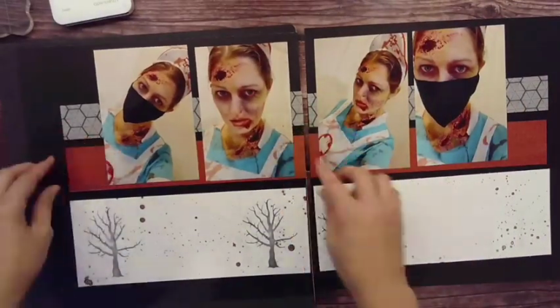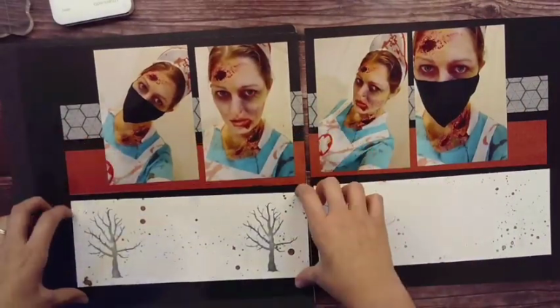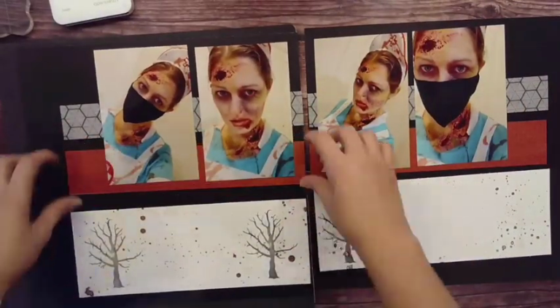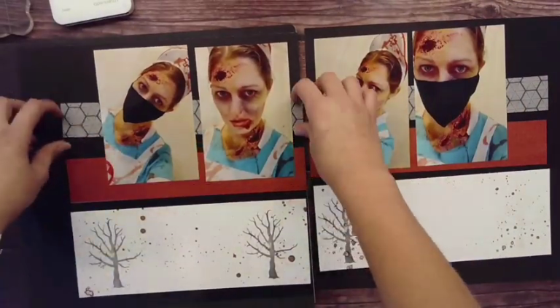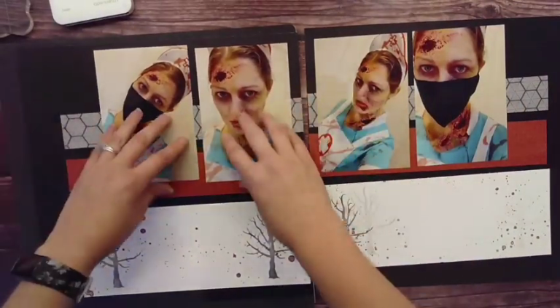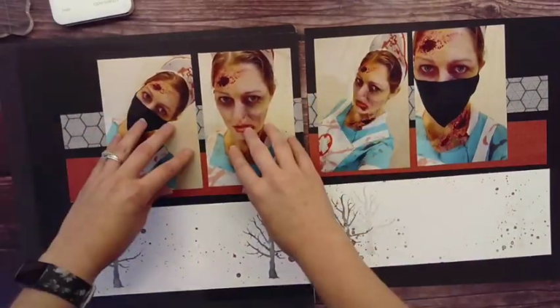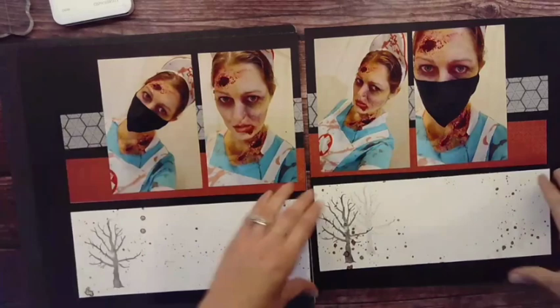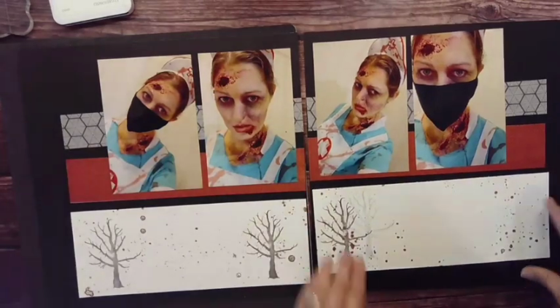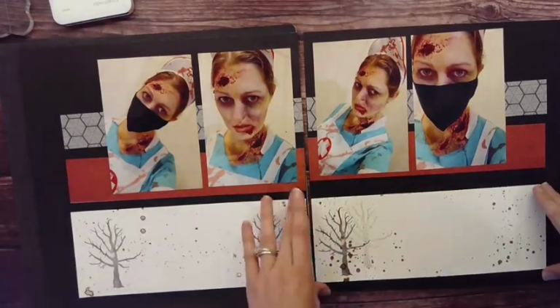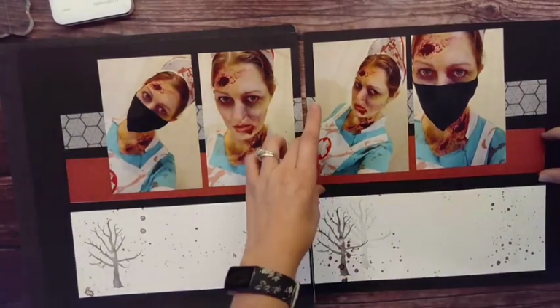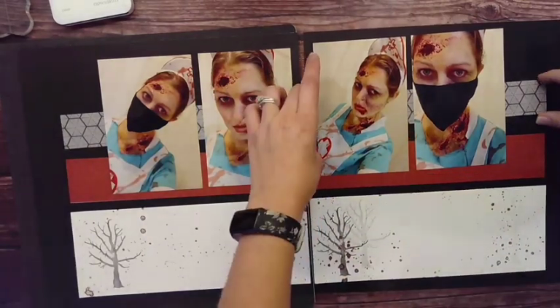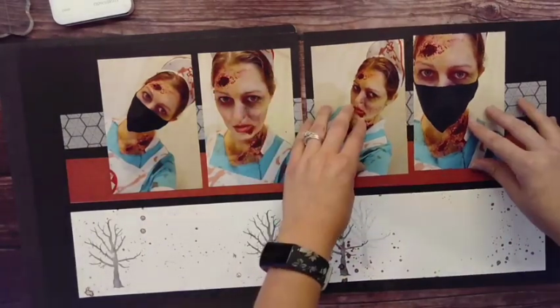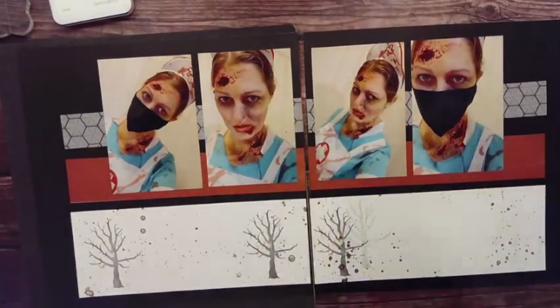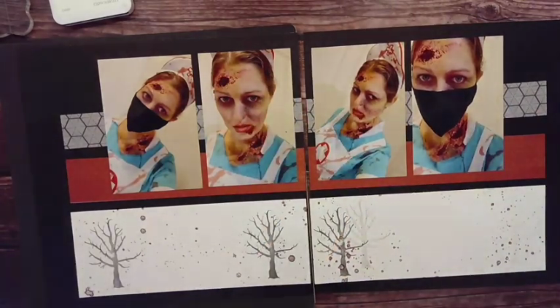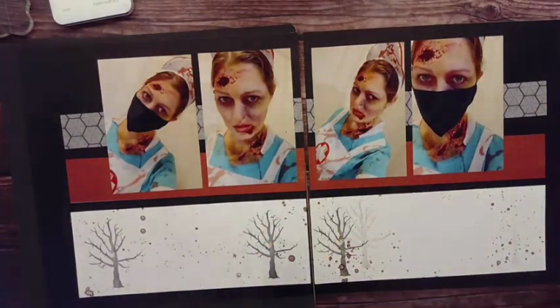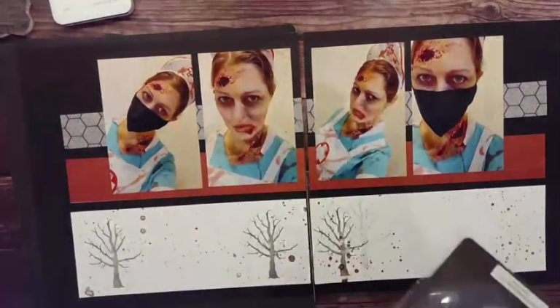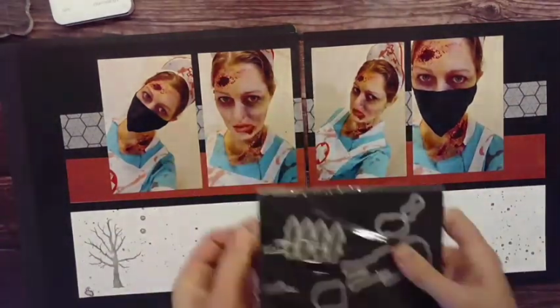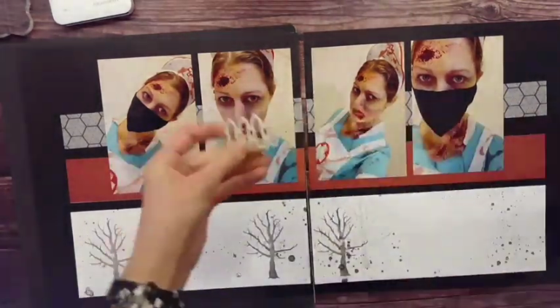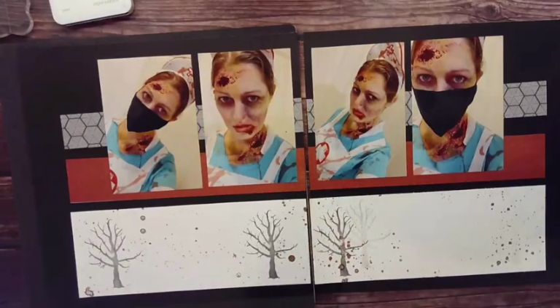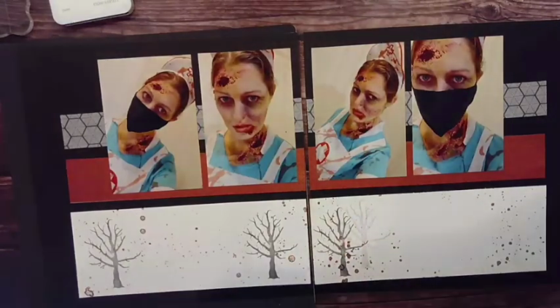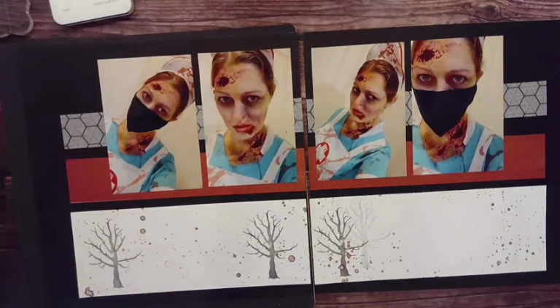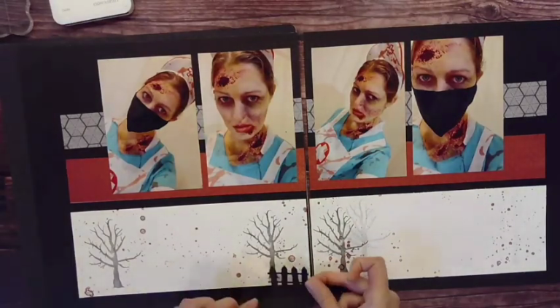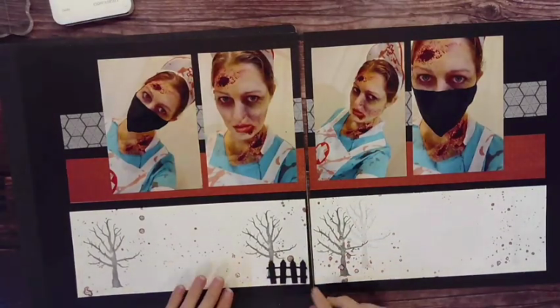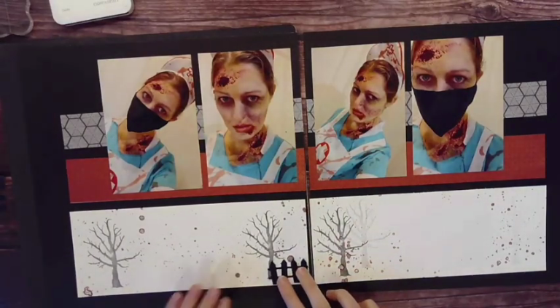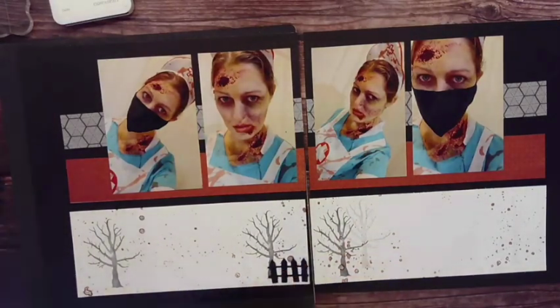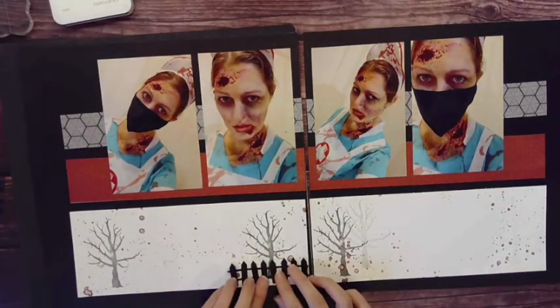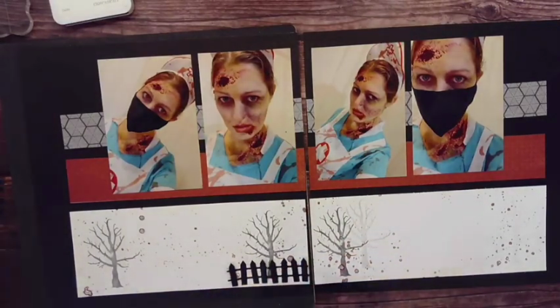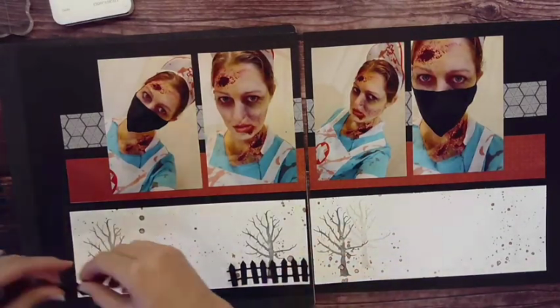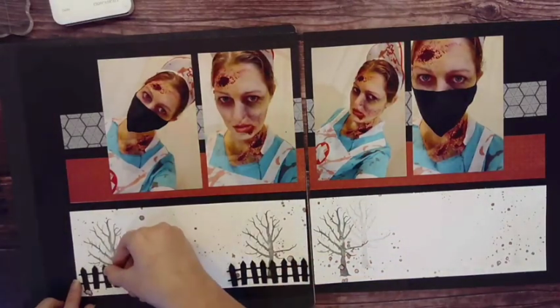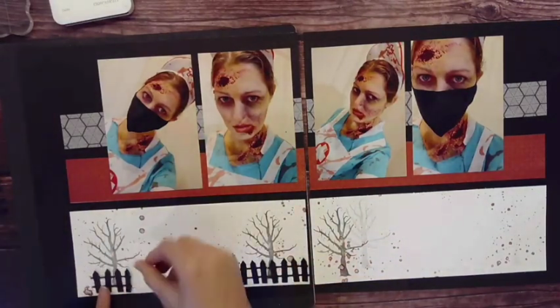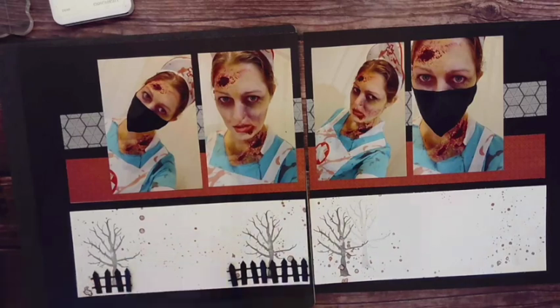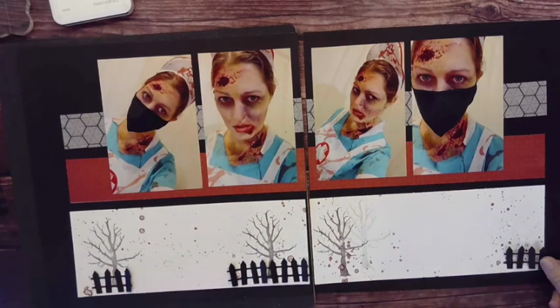I'm bringing my photos in and checking the placement. I really liked just that horizontal layout — it's very simple and basic. Because I have such dark colors, I don't really need to mat my photos.